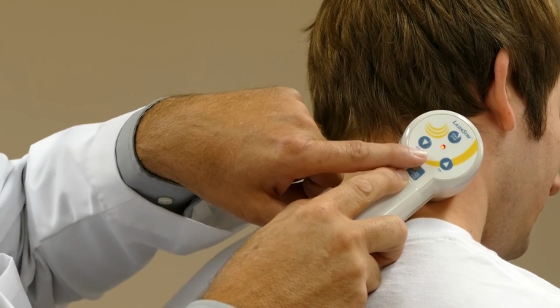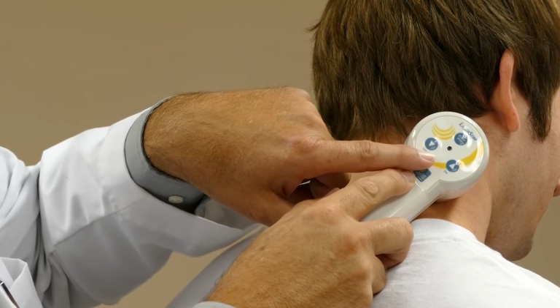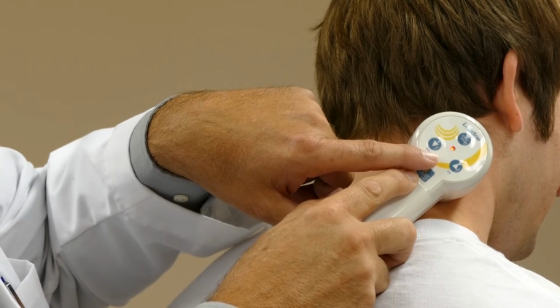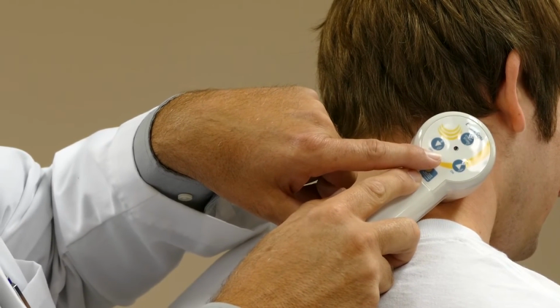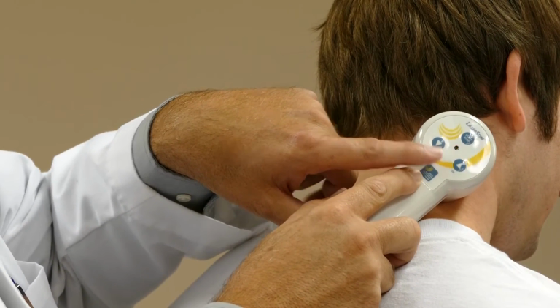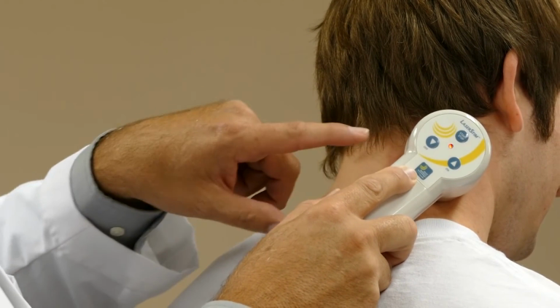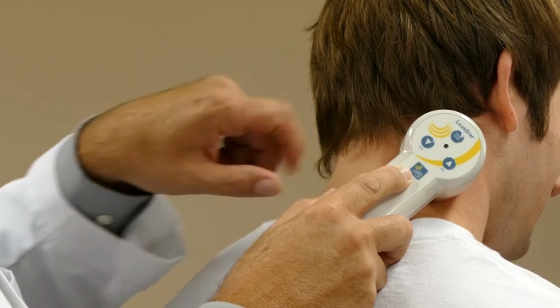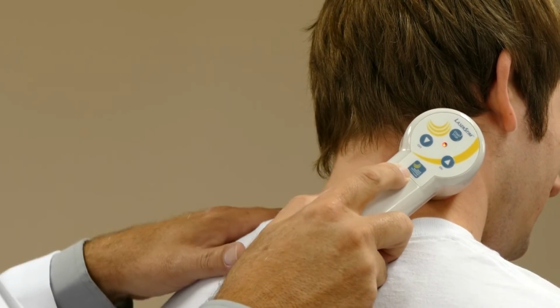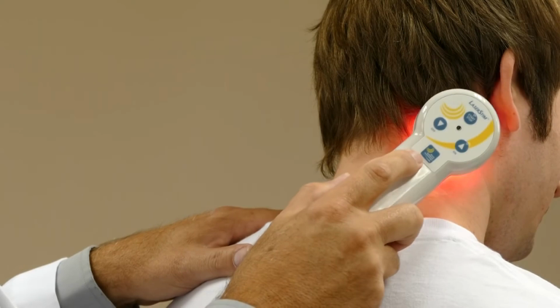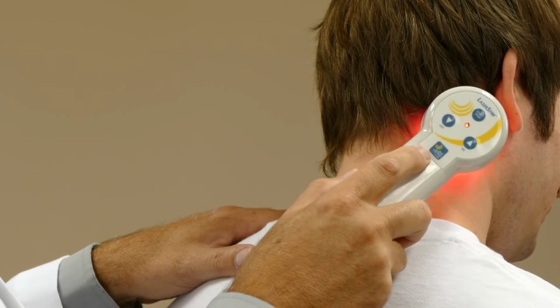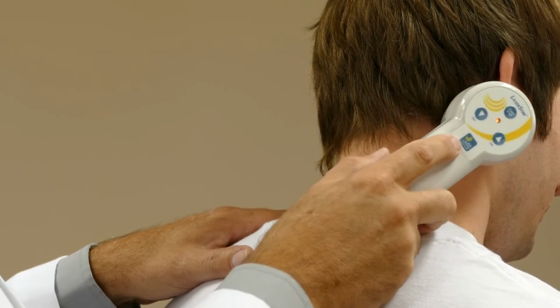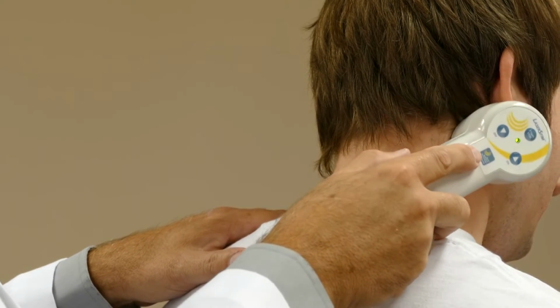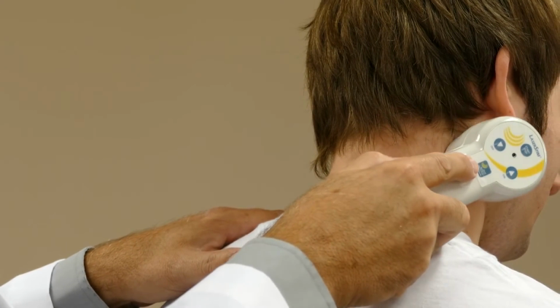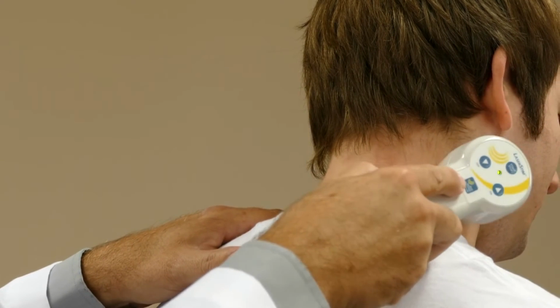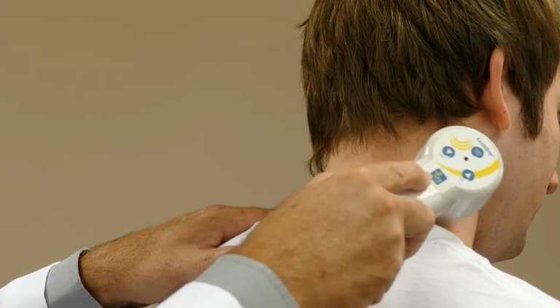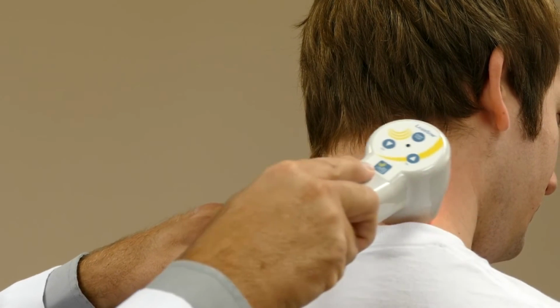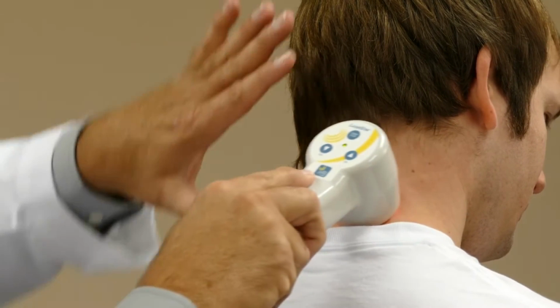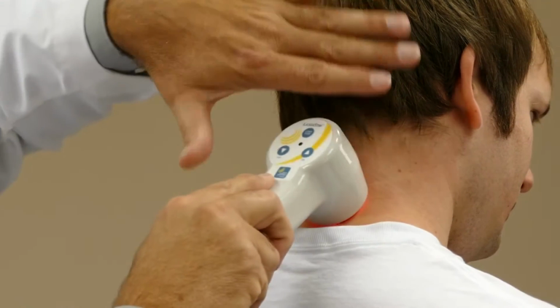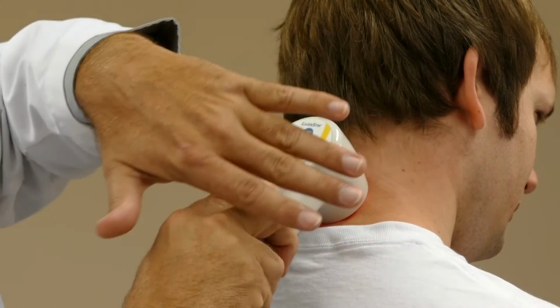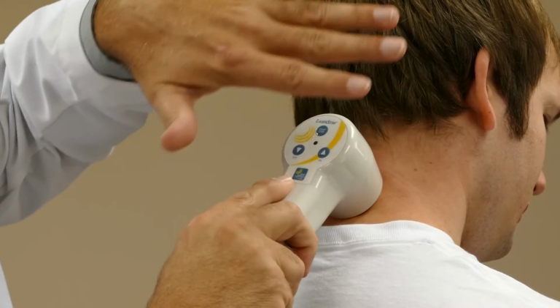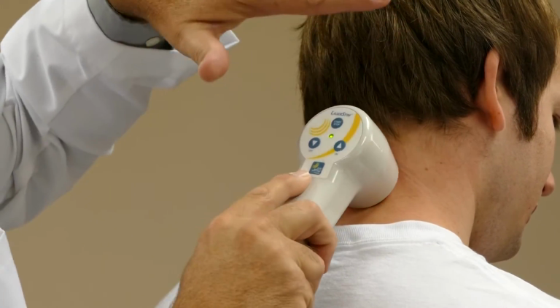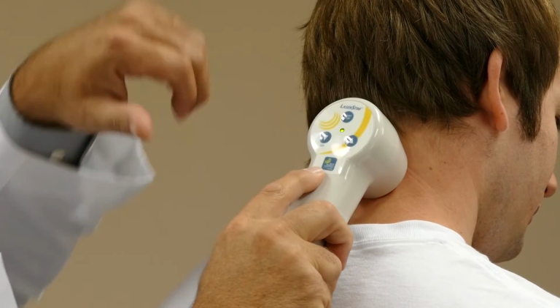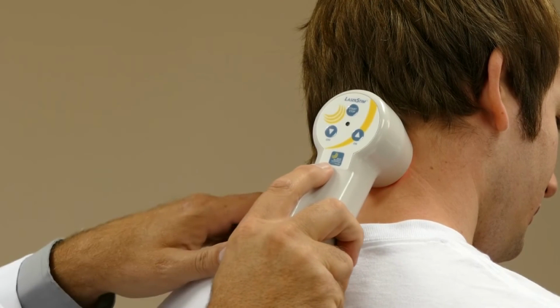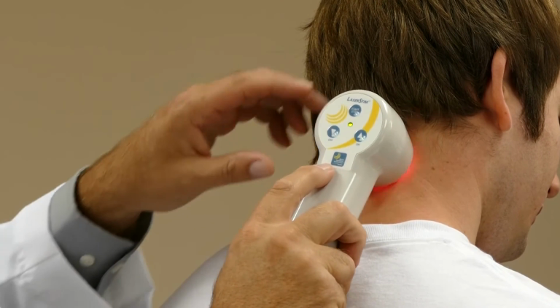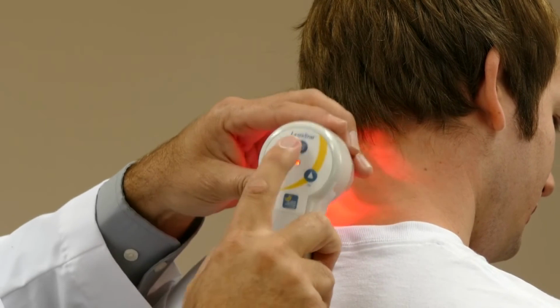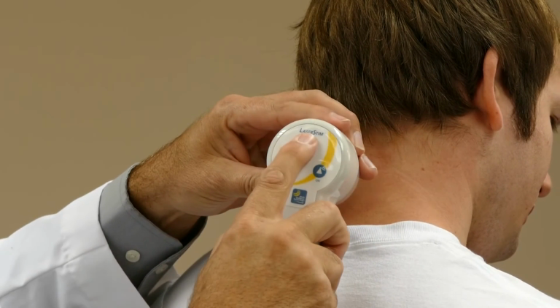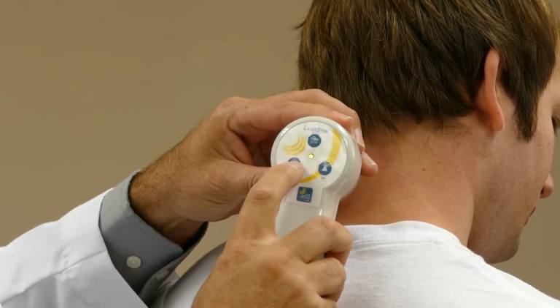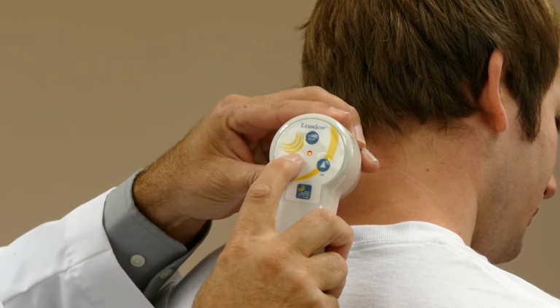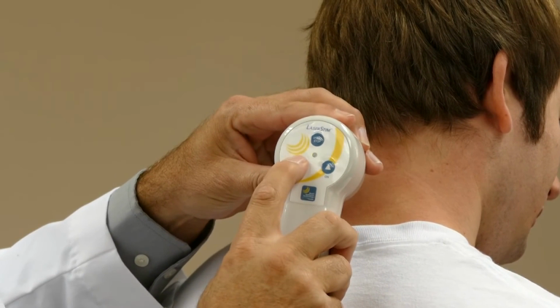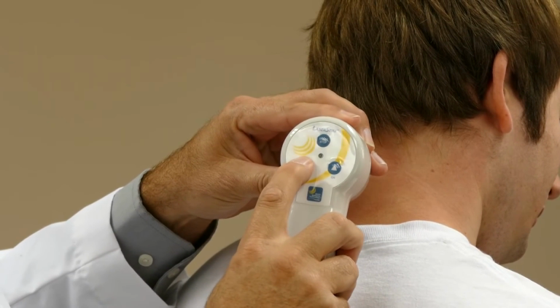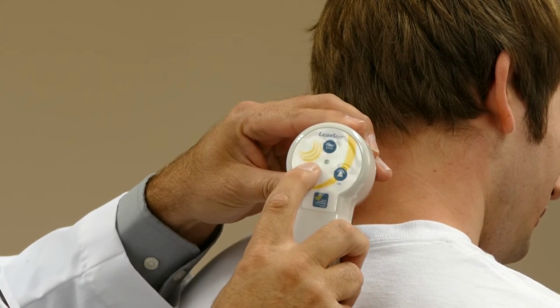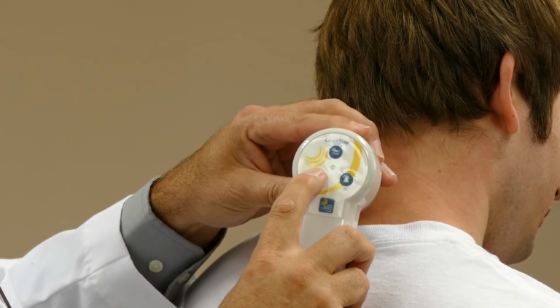Here we see an indication the treatment is concluded. The red light is blinking. We lift and continue to scan the area. Once you've covered the area of the patient's complaint or involvement, turn the emitter off and return your laser stem to zero.